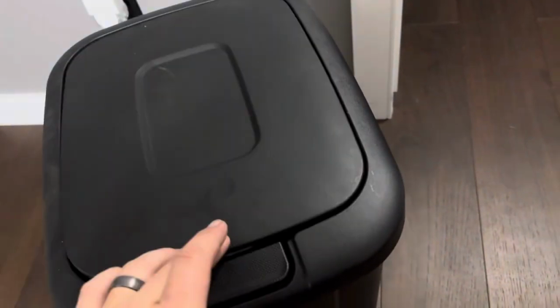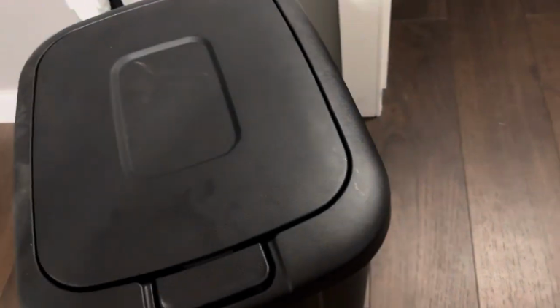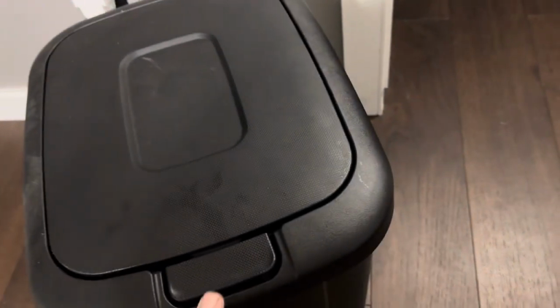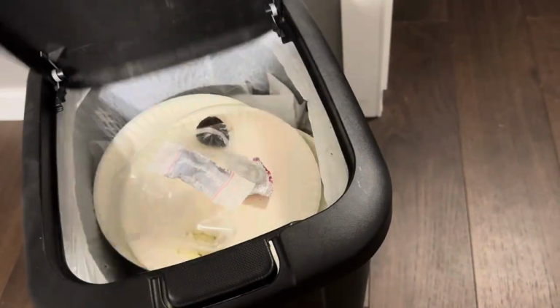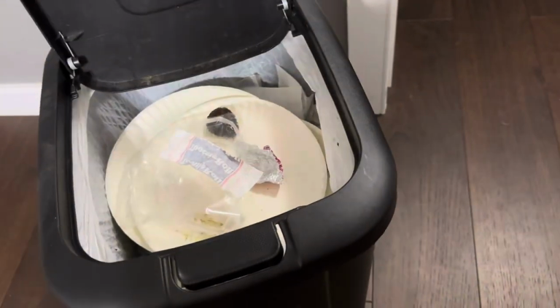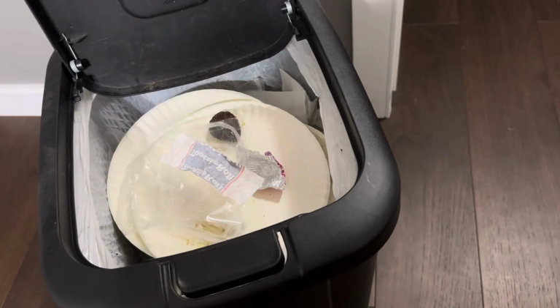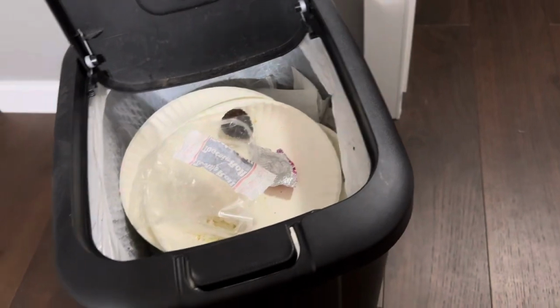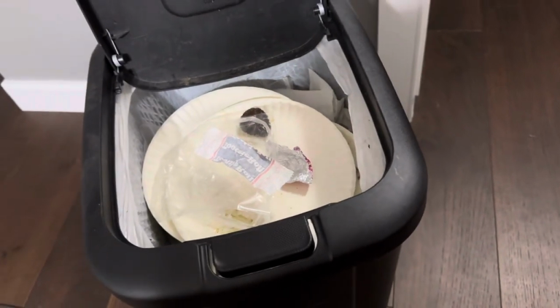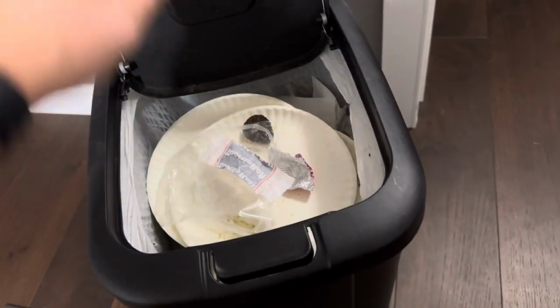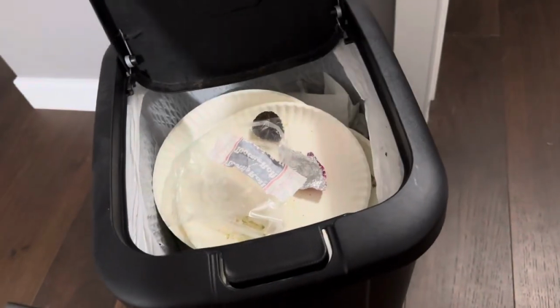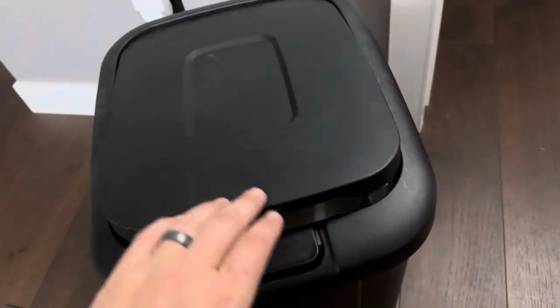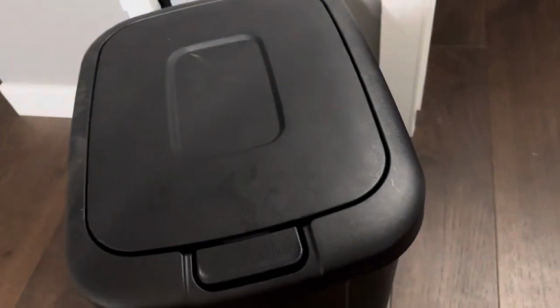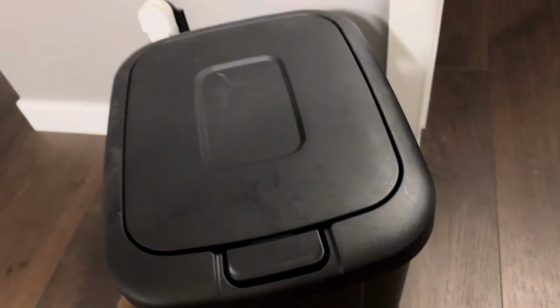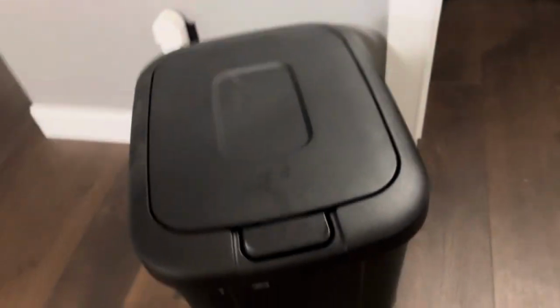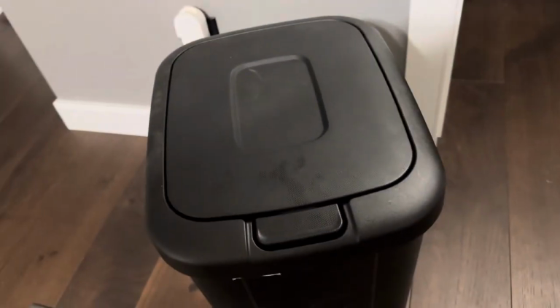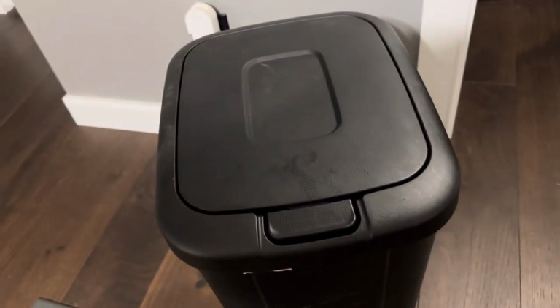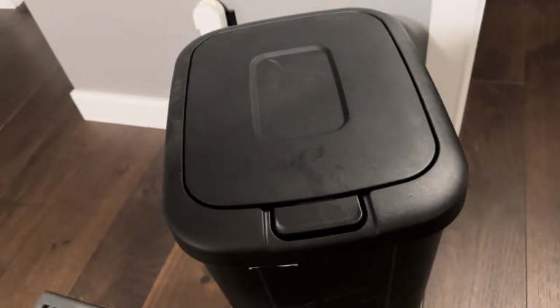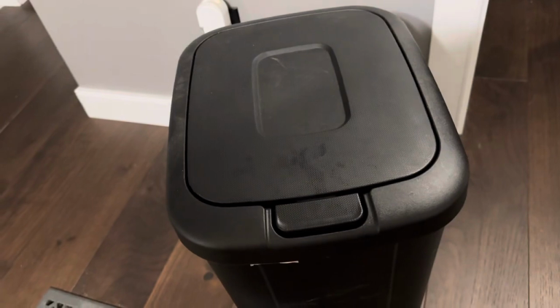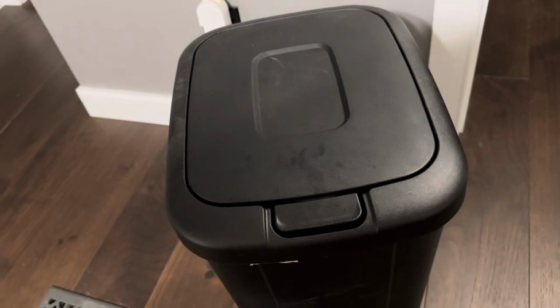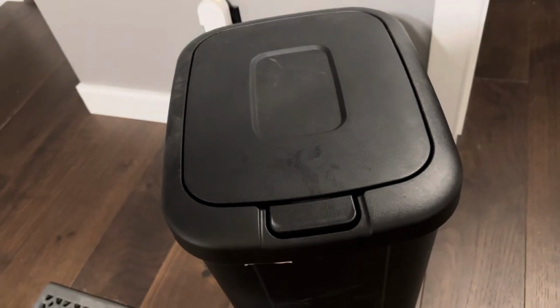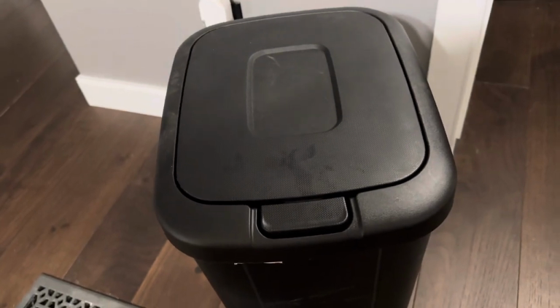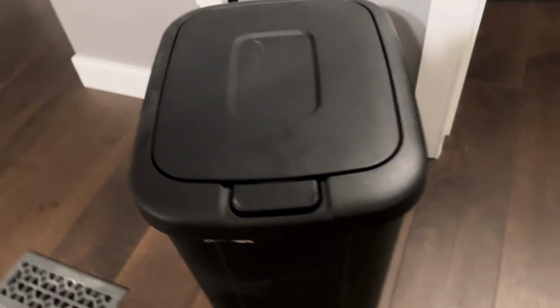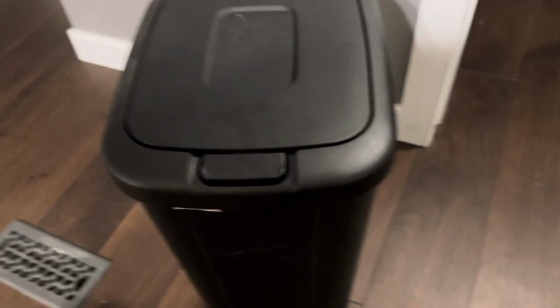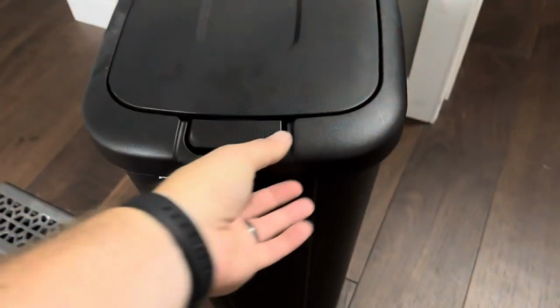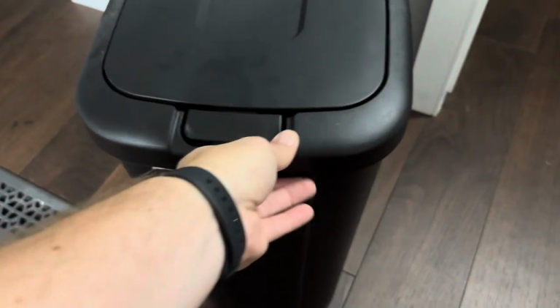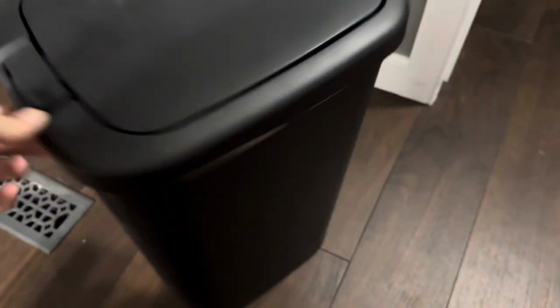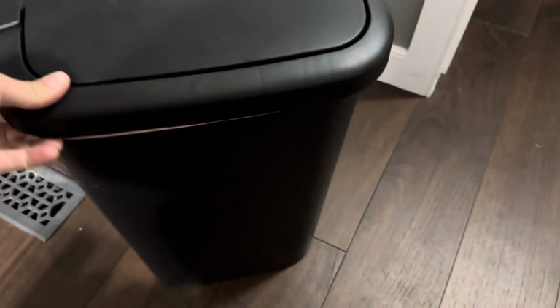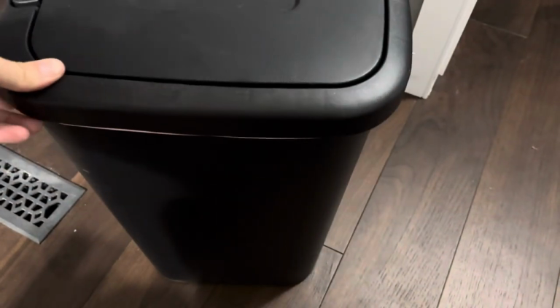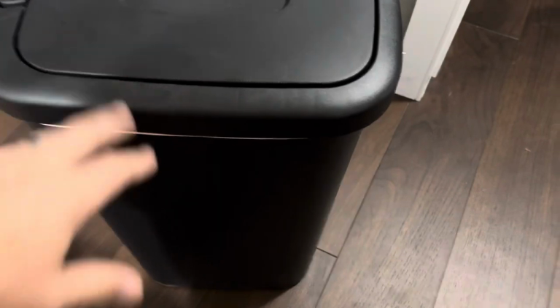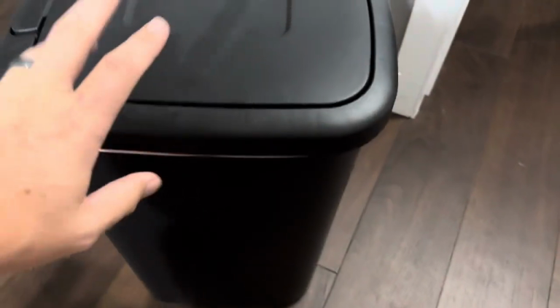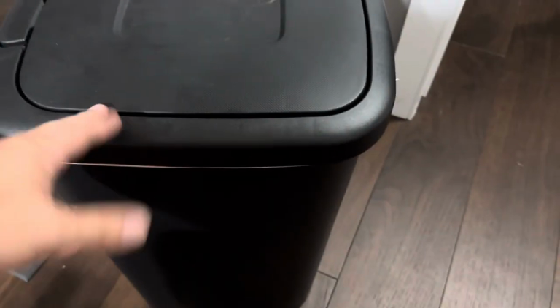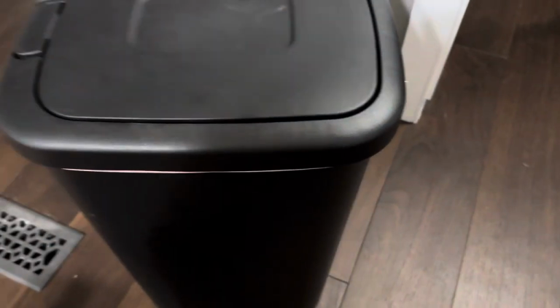It doesn't take a lot to get it to open up. Truthfully, what we typically do is just leave ours open, and then when we leave we'll close it up so our dog doesn't get into it. It's a really good trash can and super easy to keep clean. We did purchase this one in black.